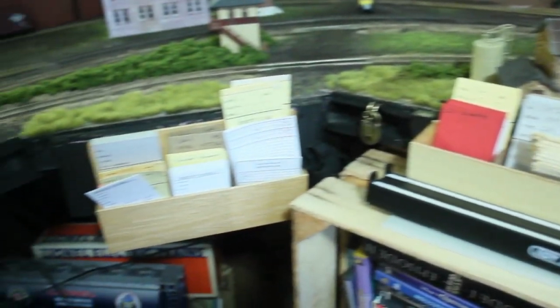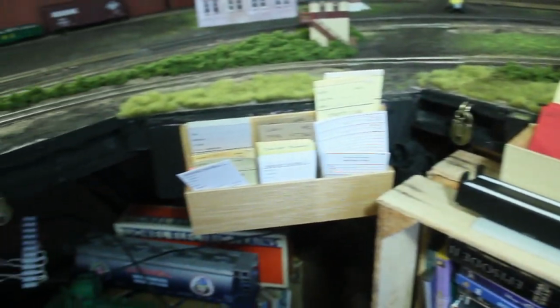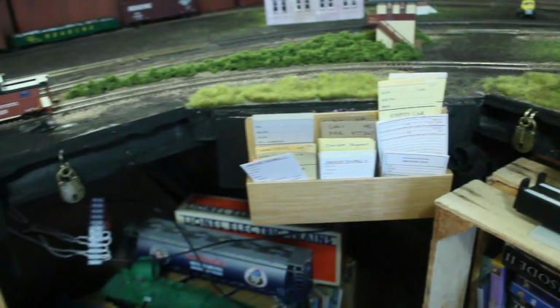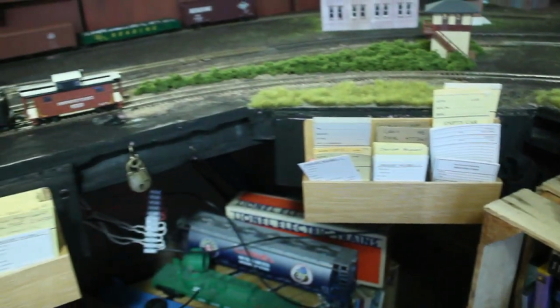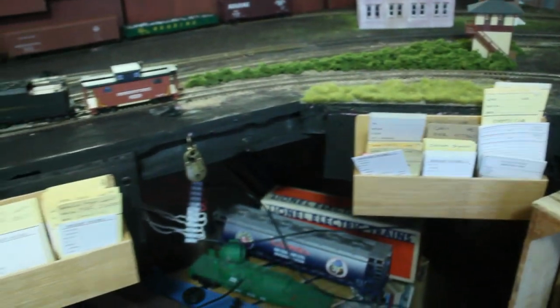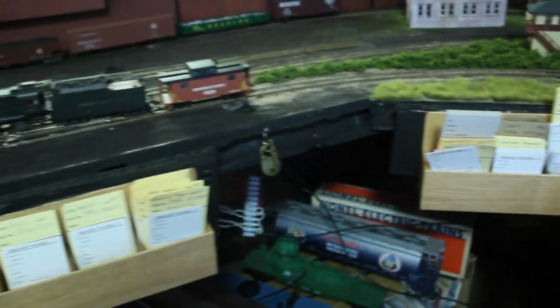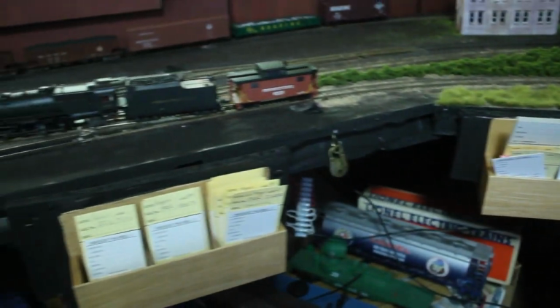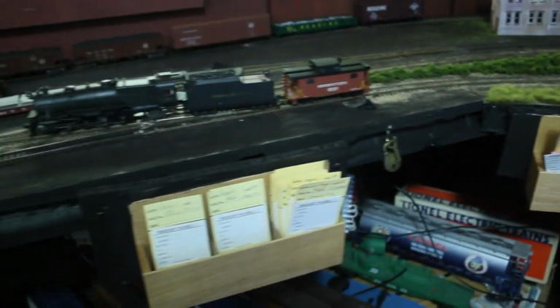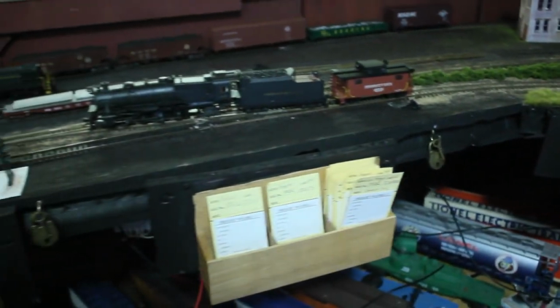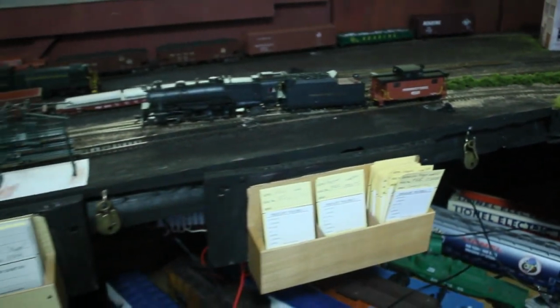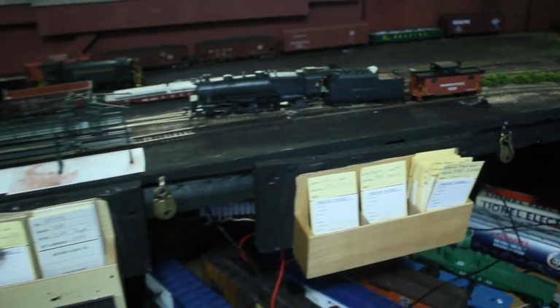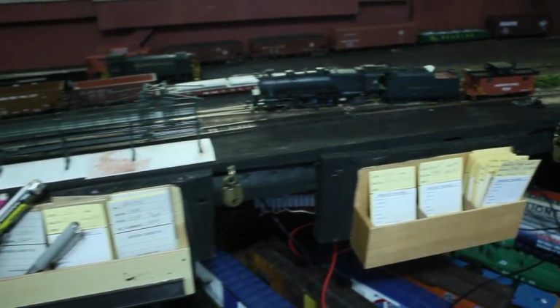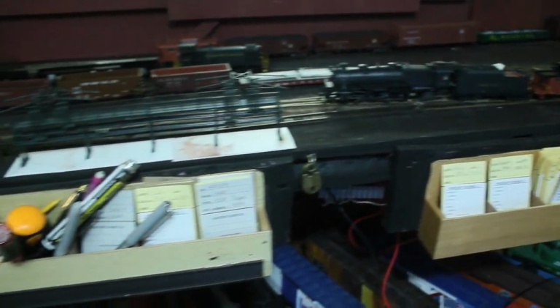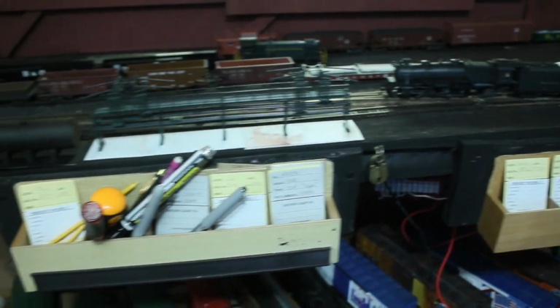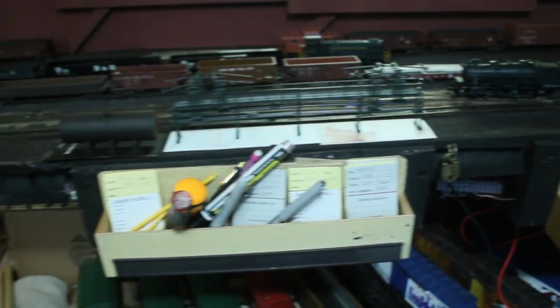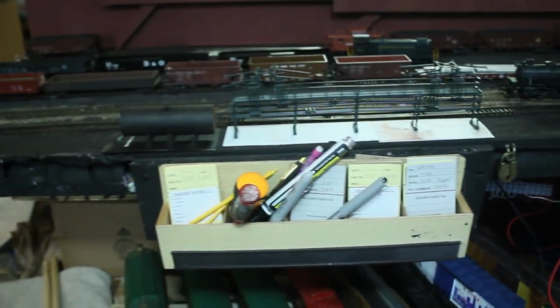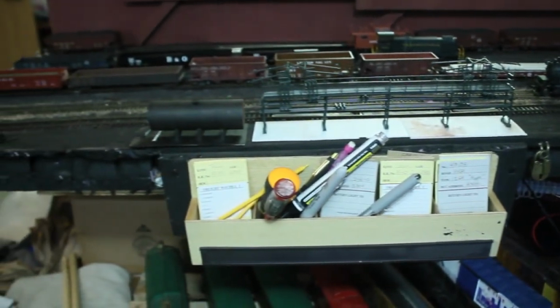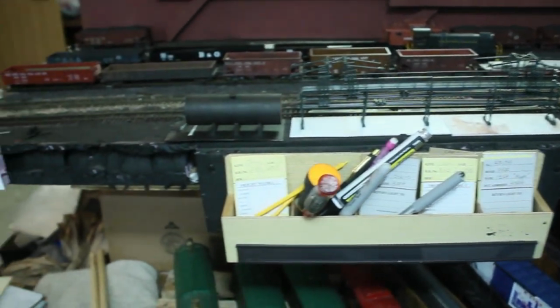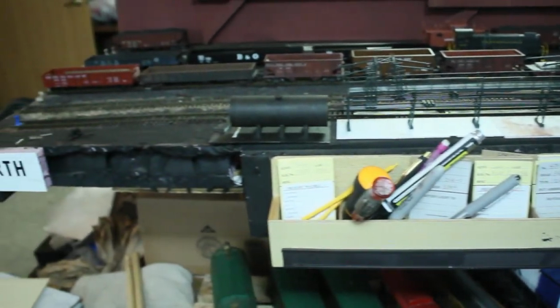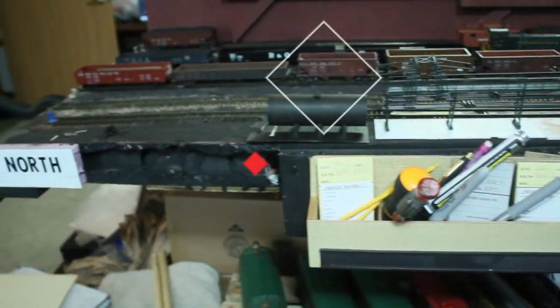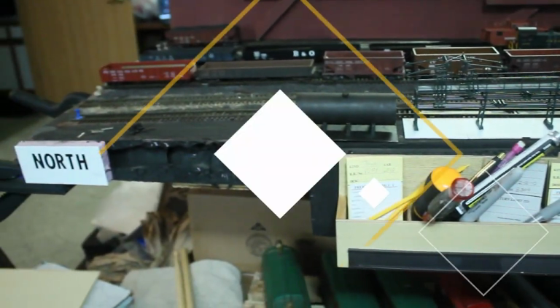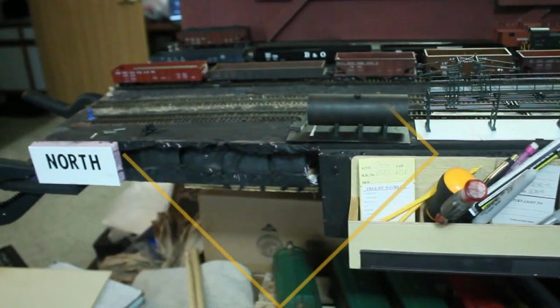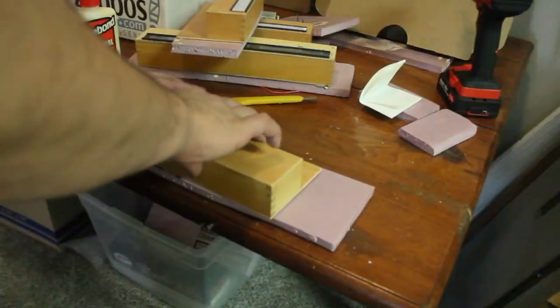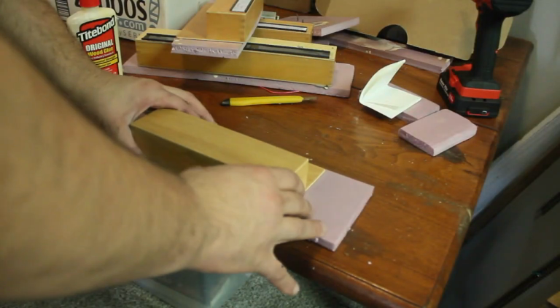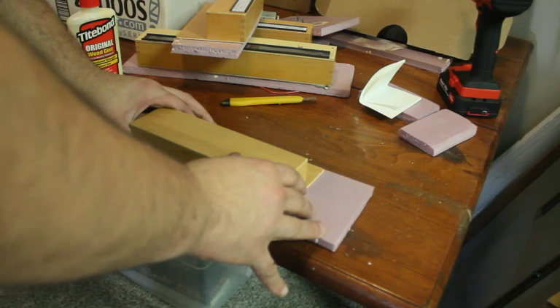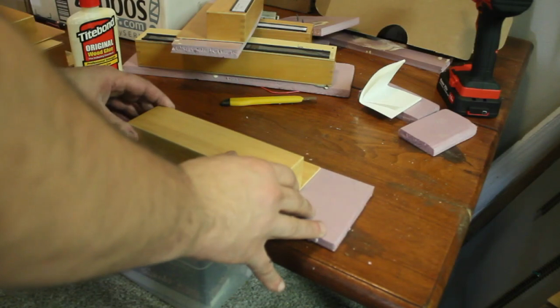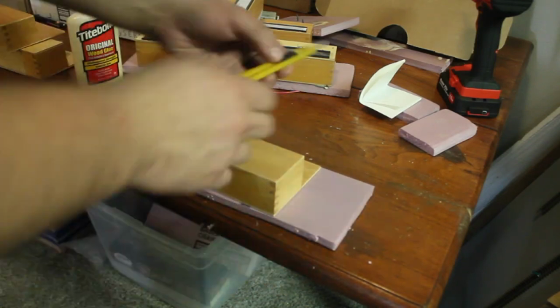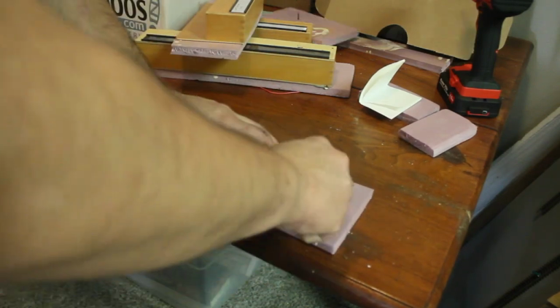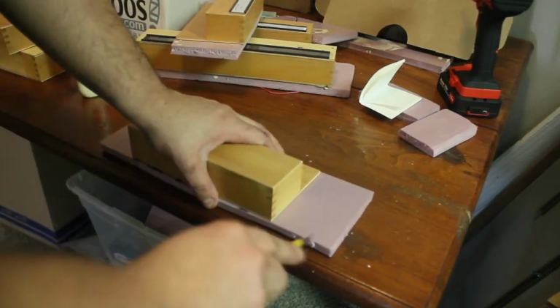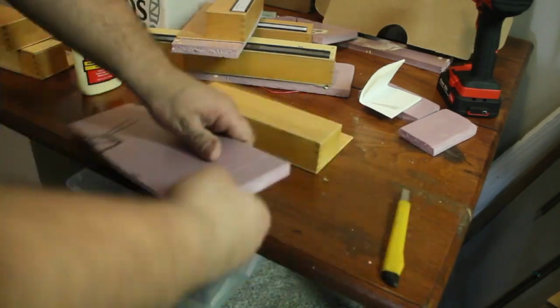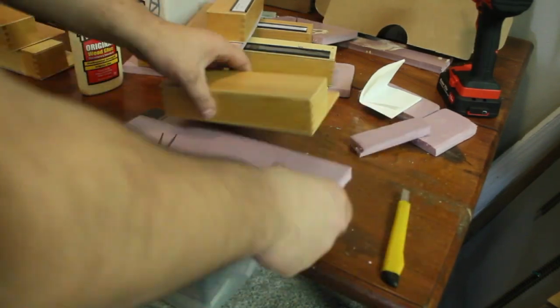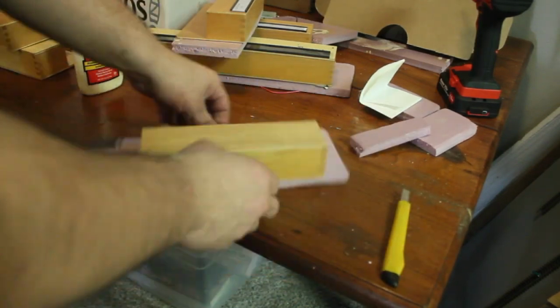Hello everyone, this is Joey G with Touch of the Brush Model Weathering, and welcome to the Penn Writing Industrial Division in Natural Scale. In this episode, episode 7, we are going to be adding all these car card holders and locks to the fascia board.